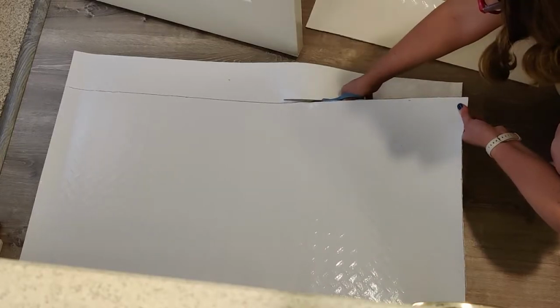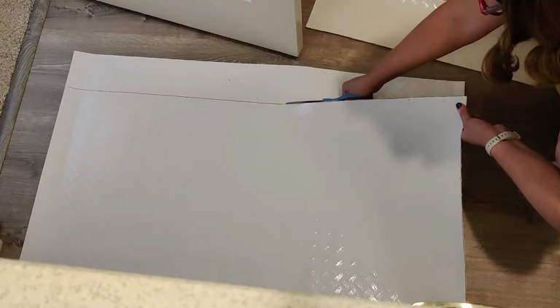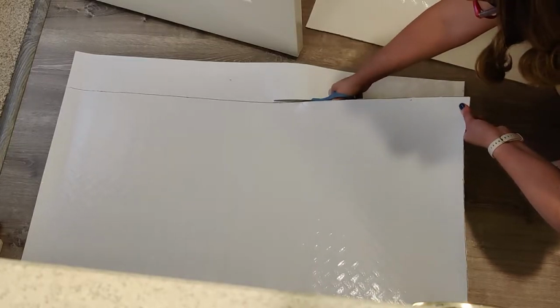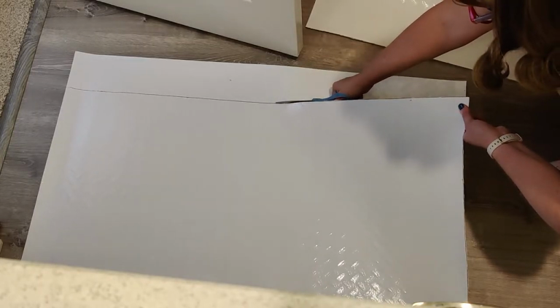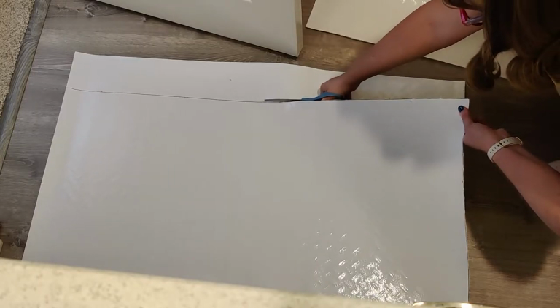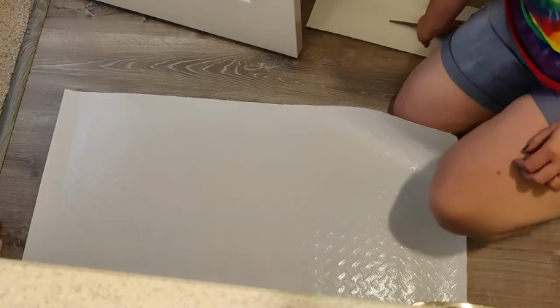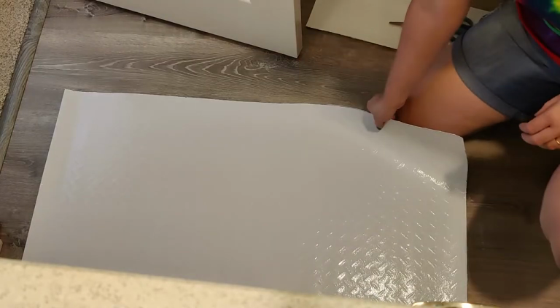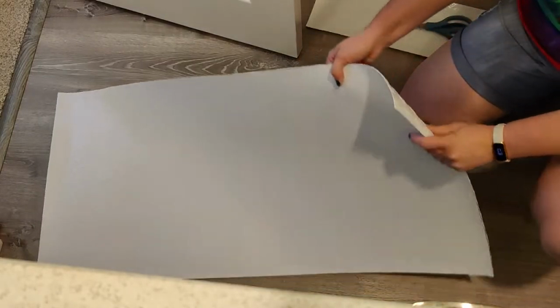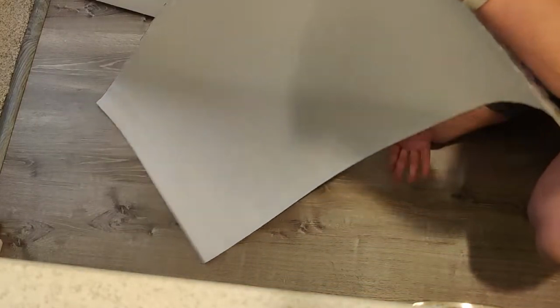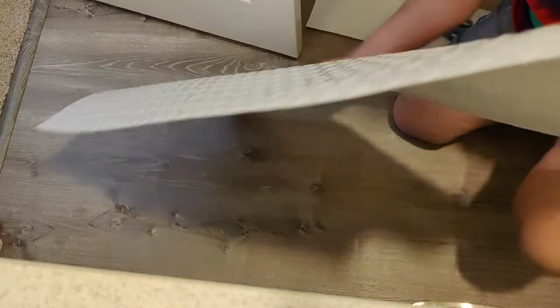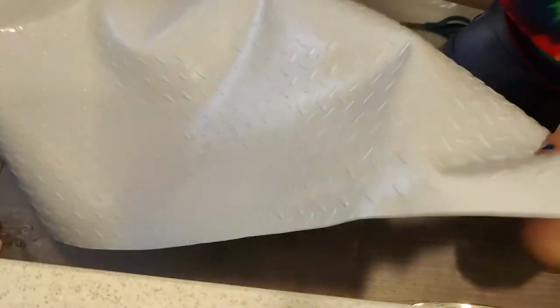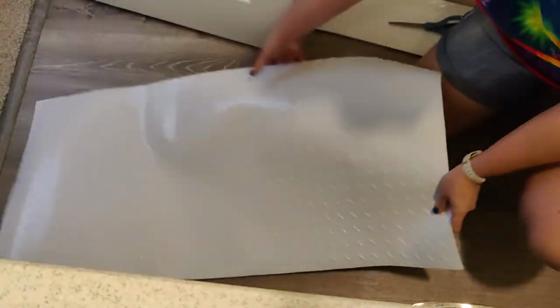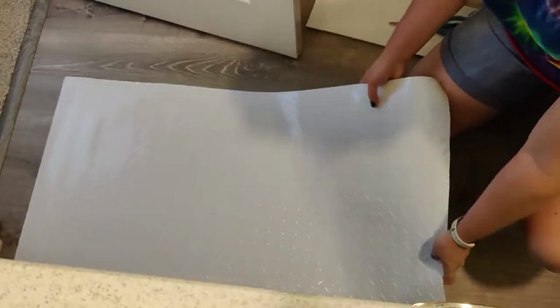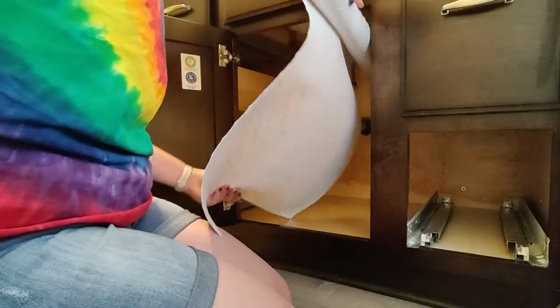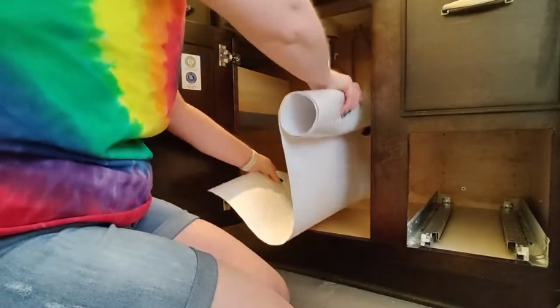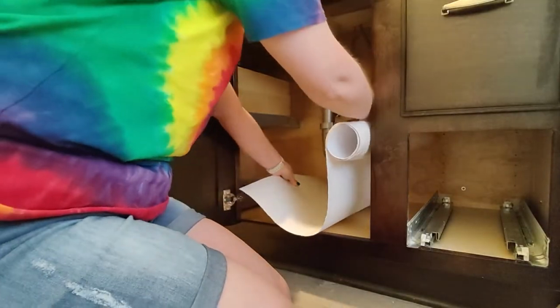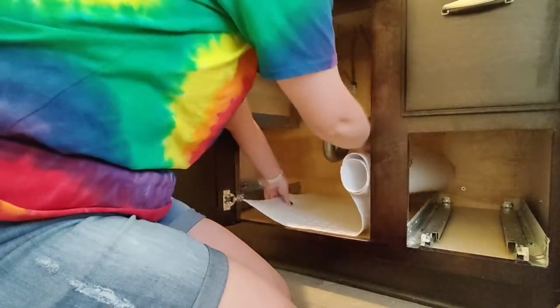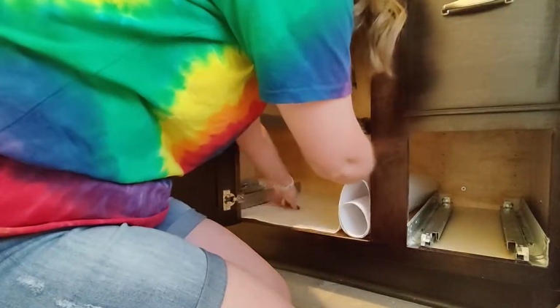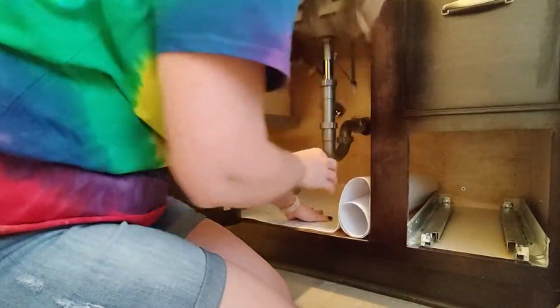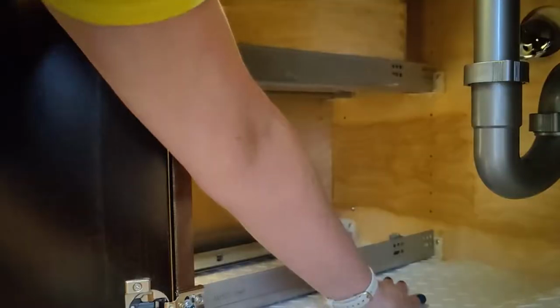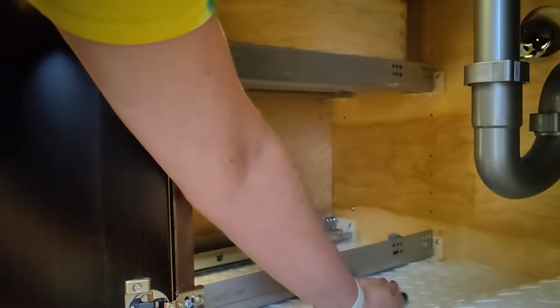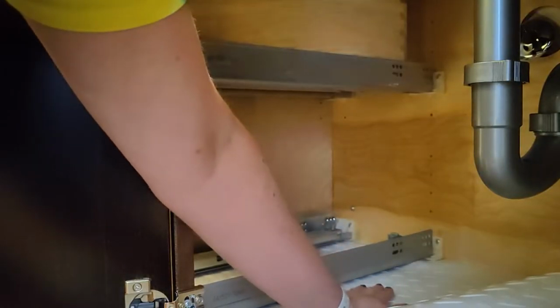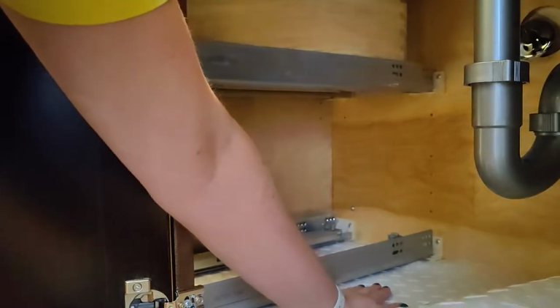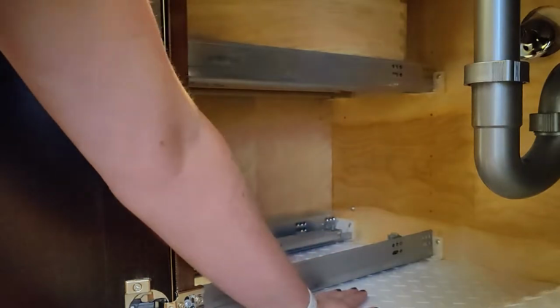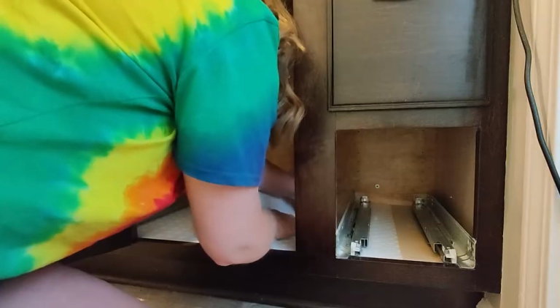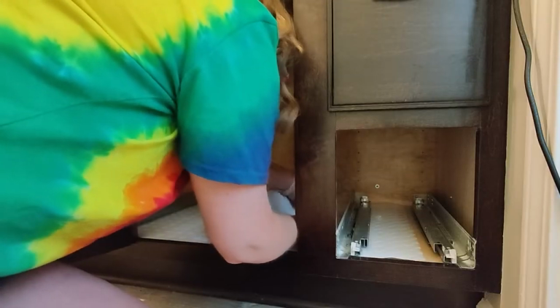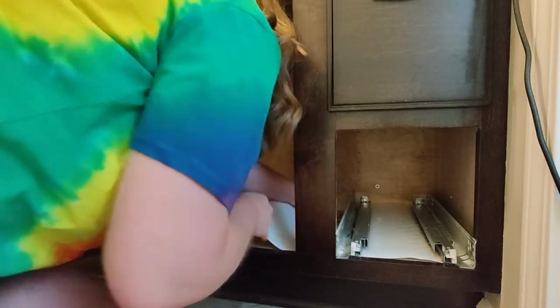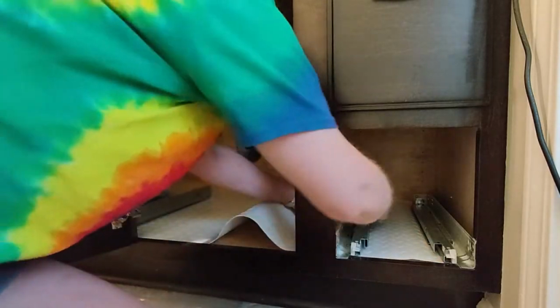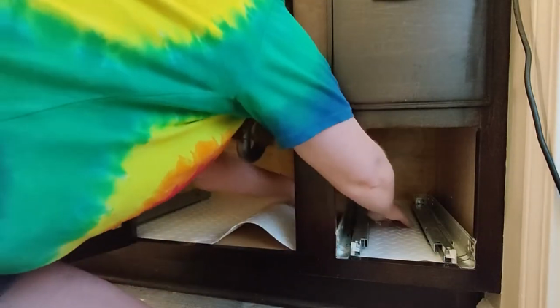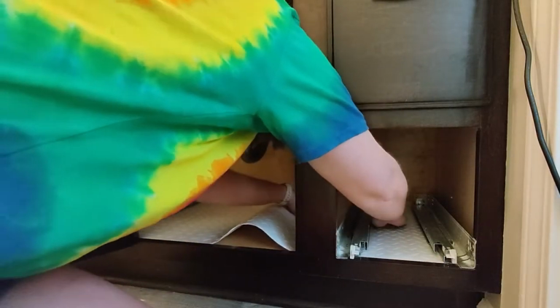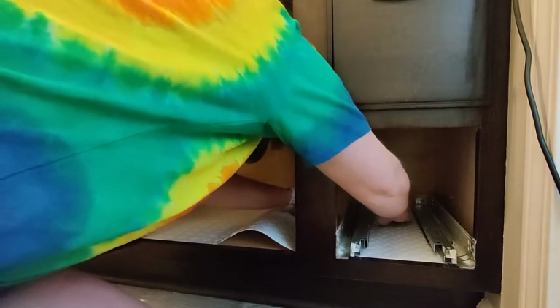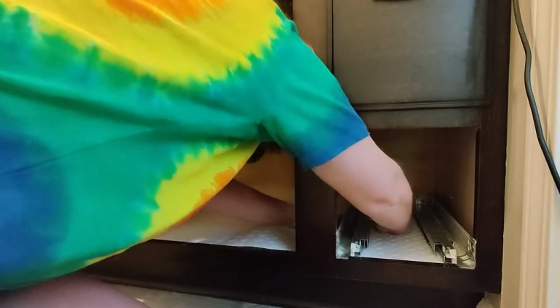Even though it's a heavy duty material it wasn't too difficult to cut with some quality scissors. In my cabinet I was able to slide it underneath the drawers in the bottom of the cabinet, but you might have to cut it to fit around things in yours.